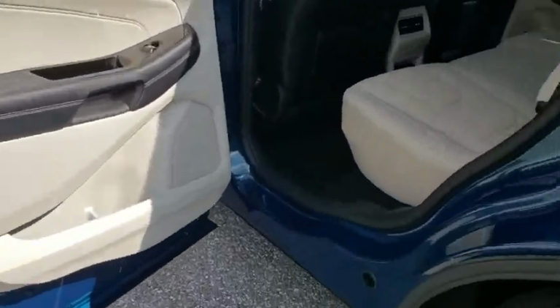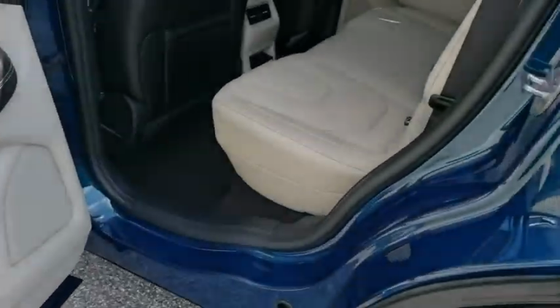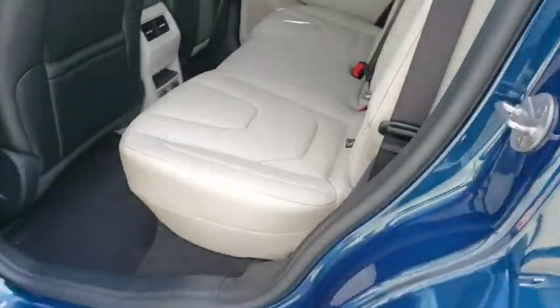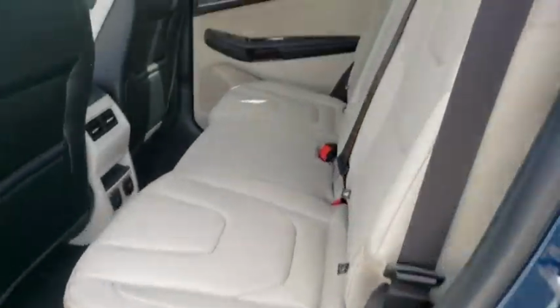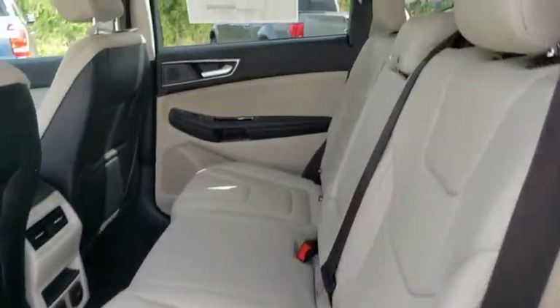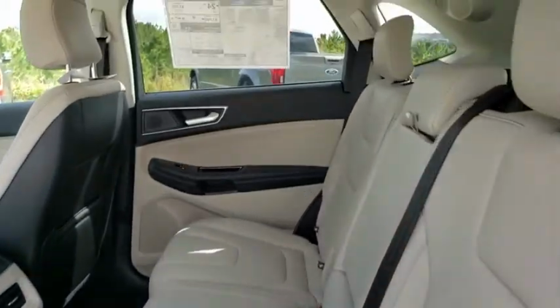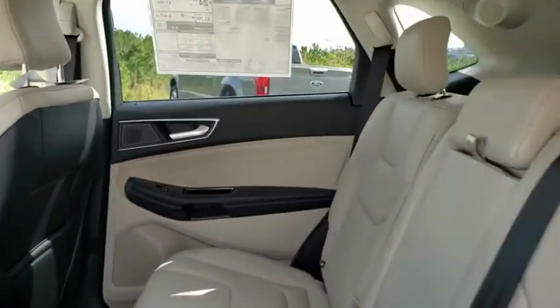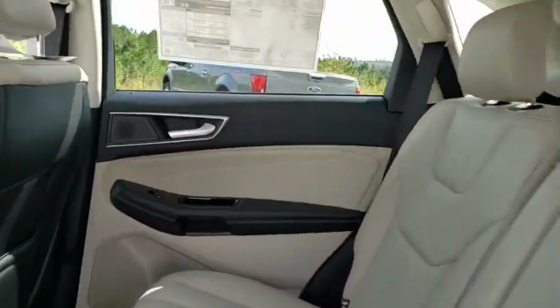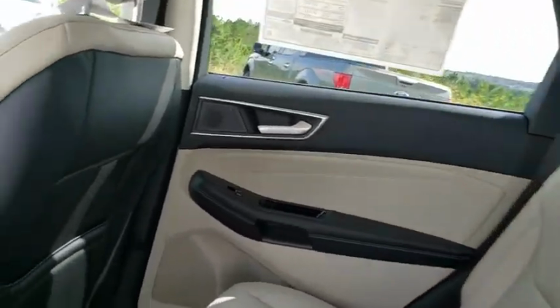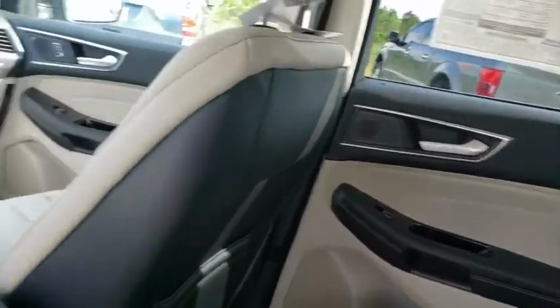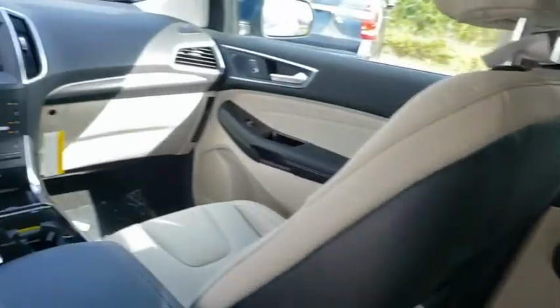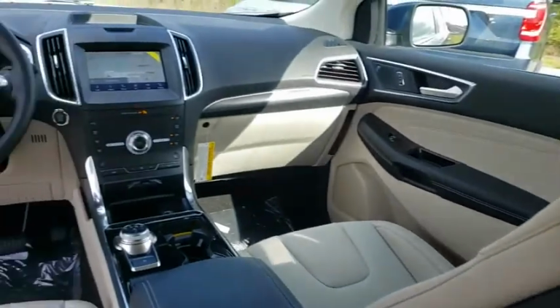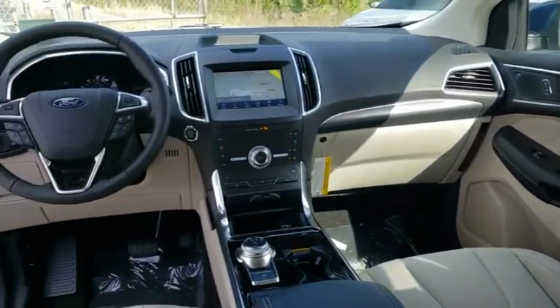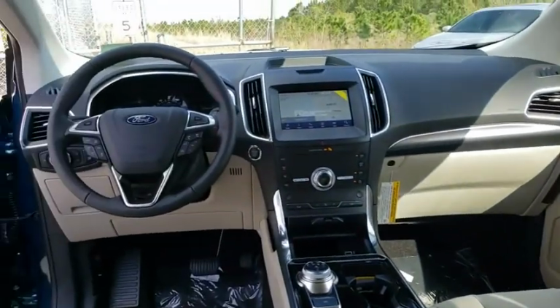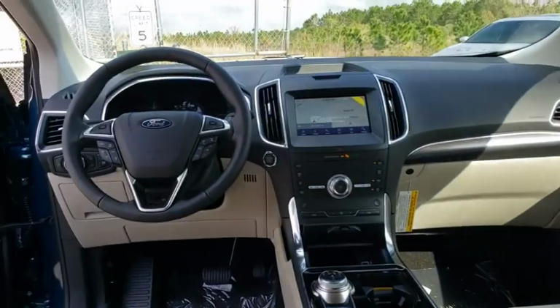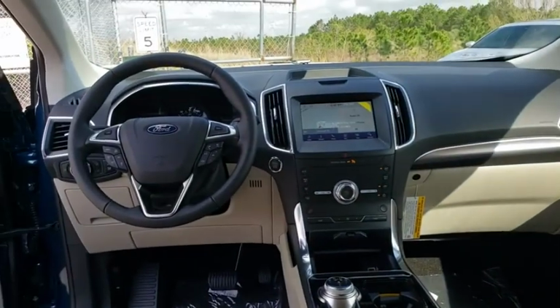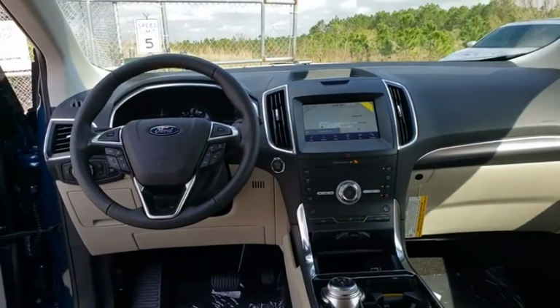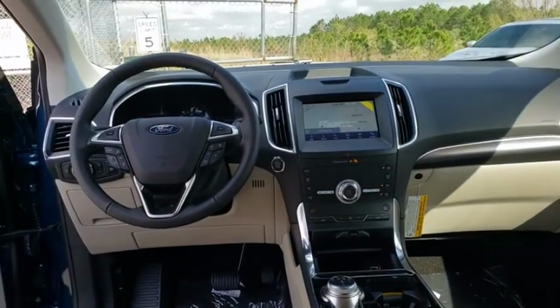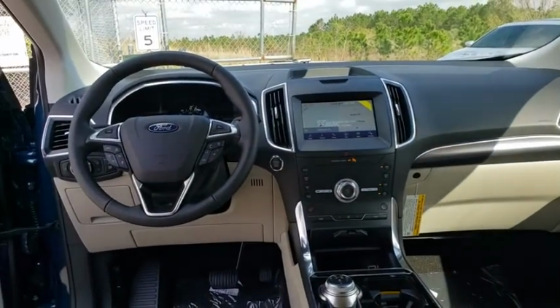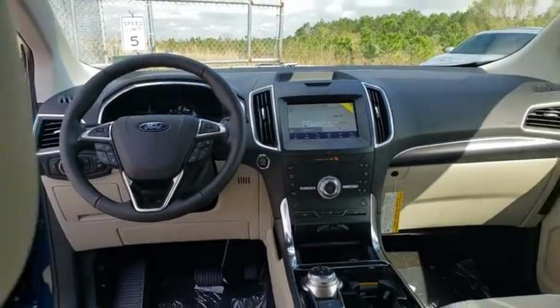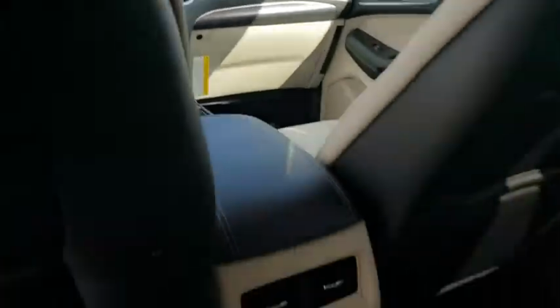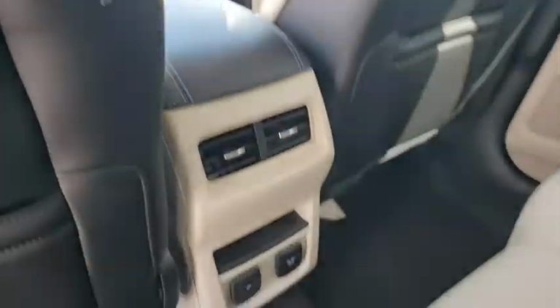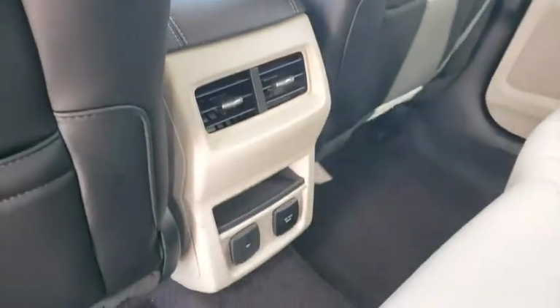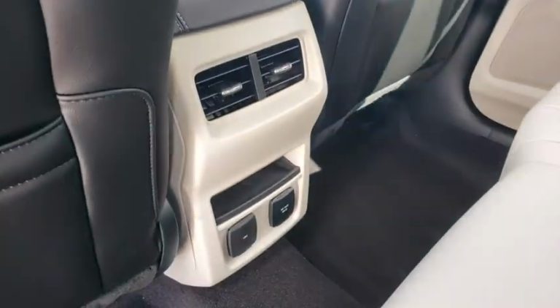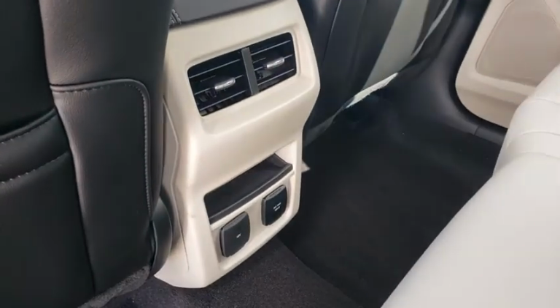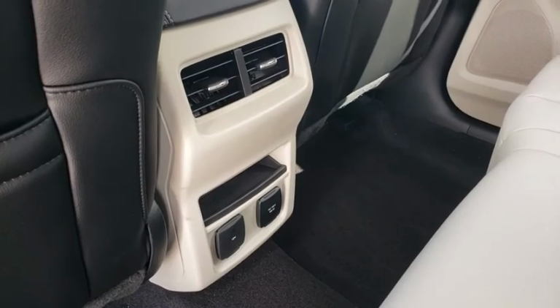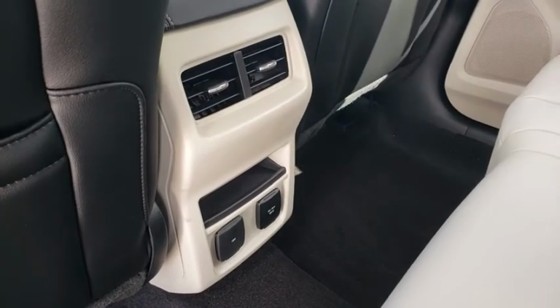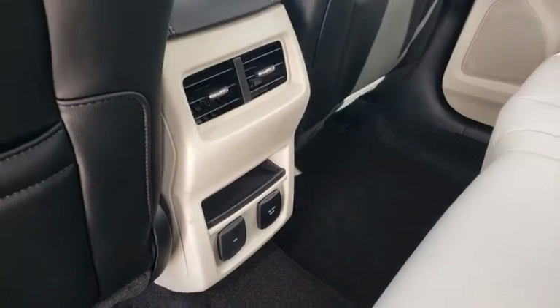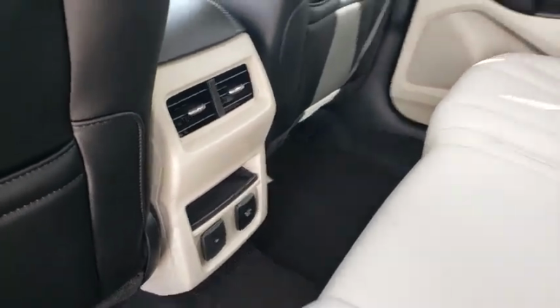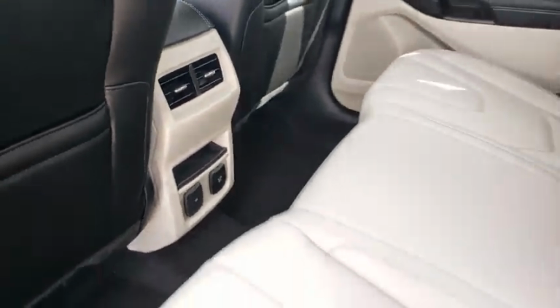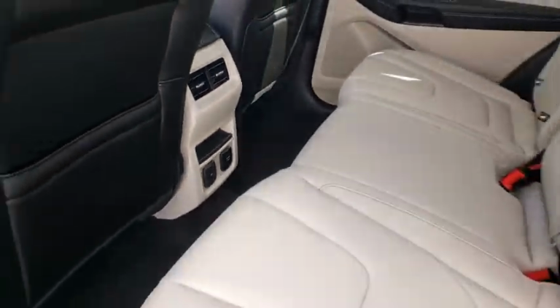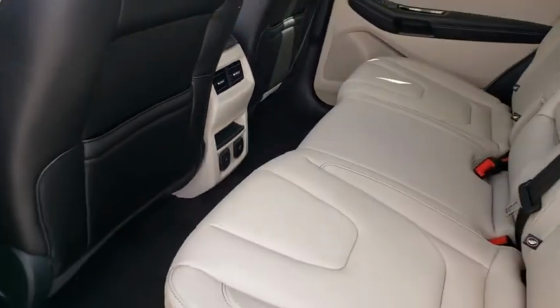Bluetooth, adjustable steering wheel, power steering, cruise control, auto dimming rear view mirror, keyless start, aluminum wheels, four wheel disc brakes. Your new ride is just a phone call away.